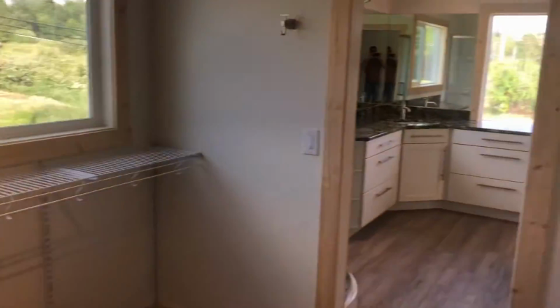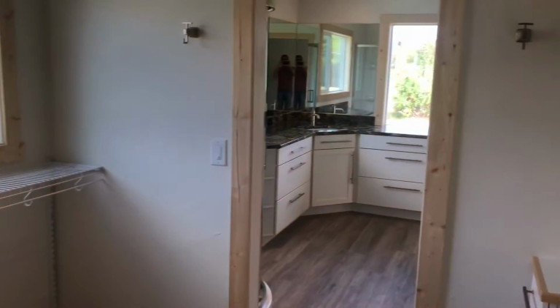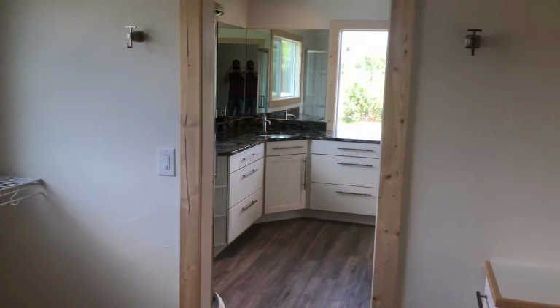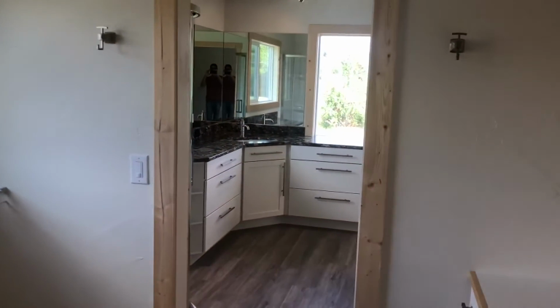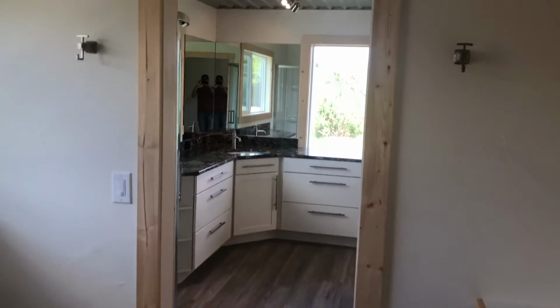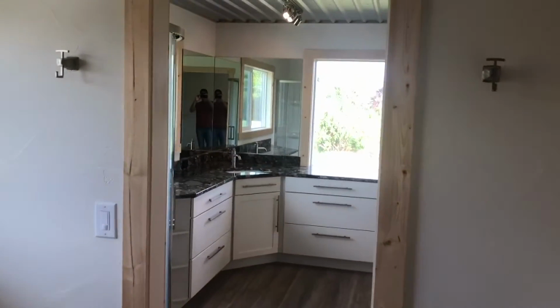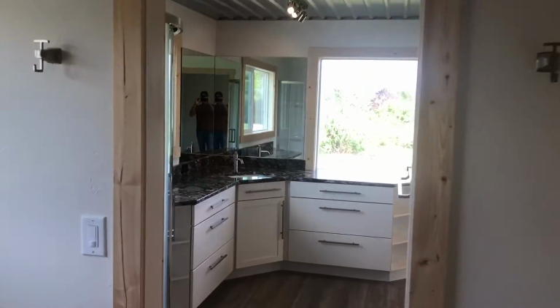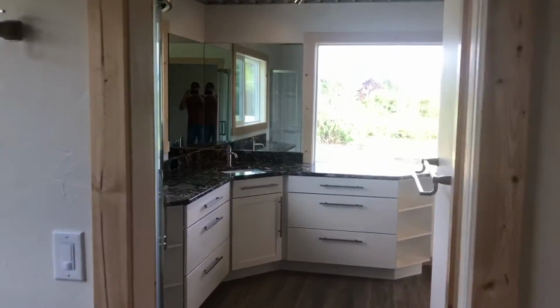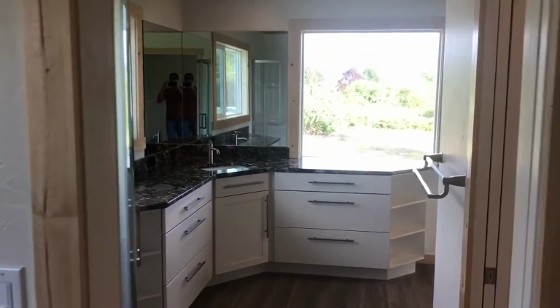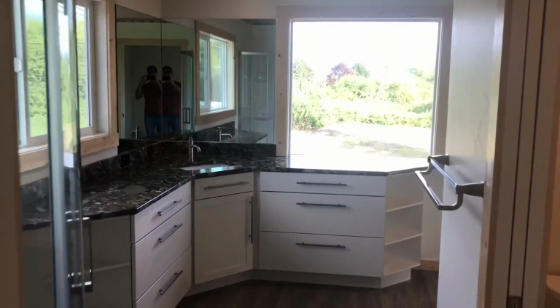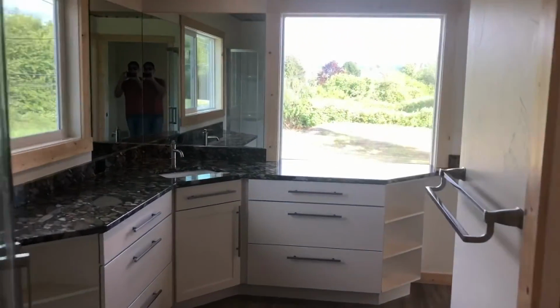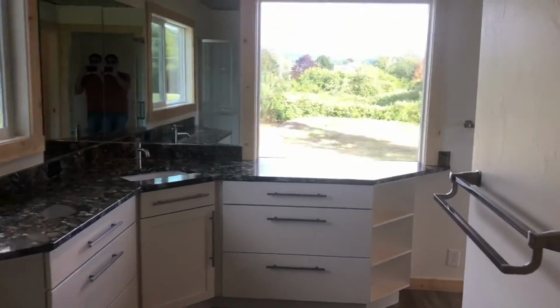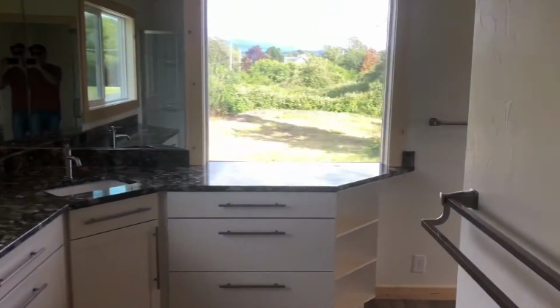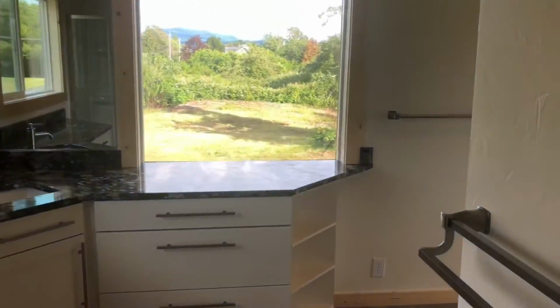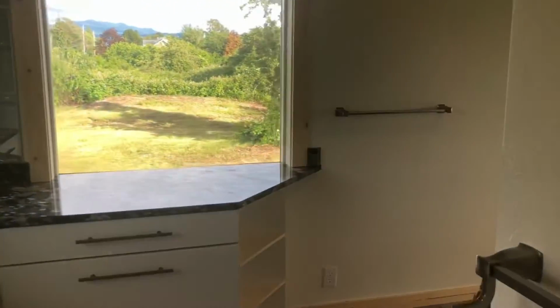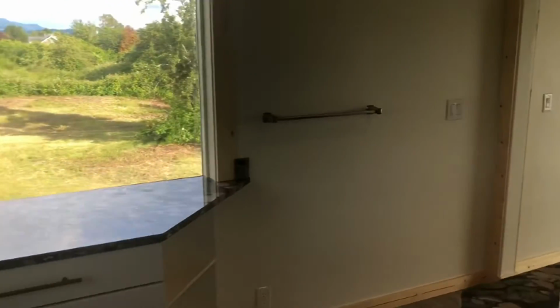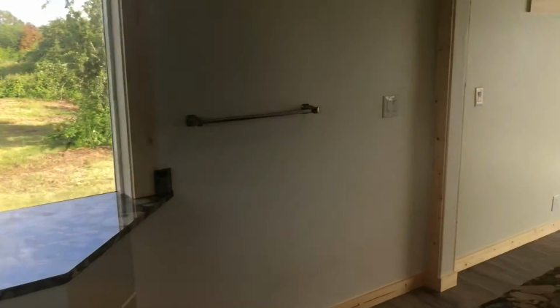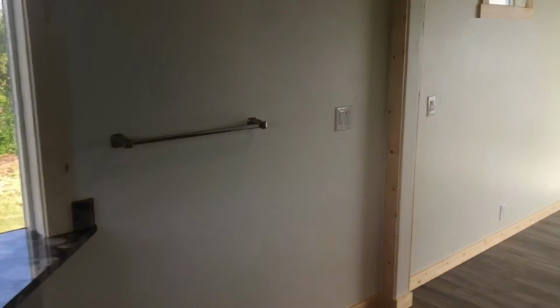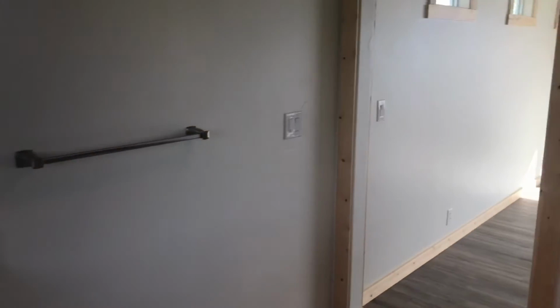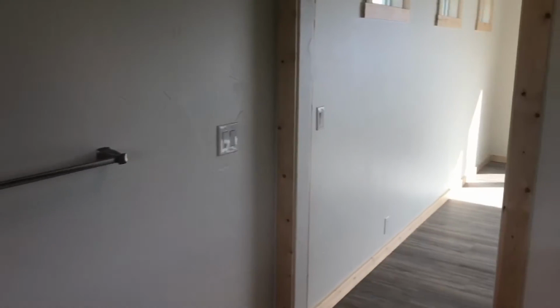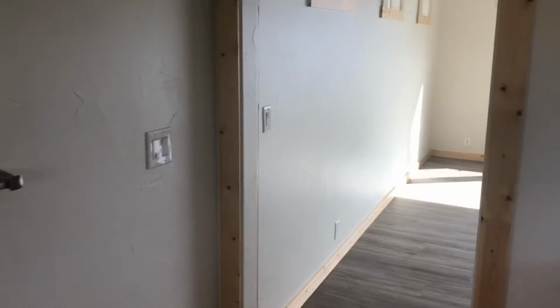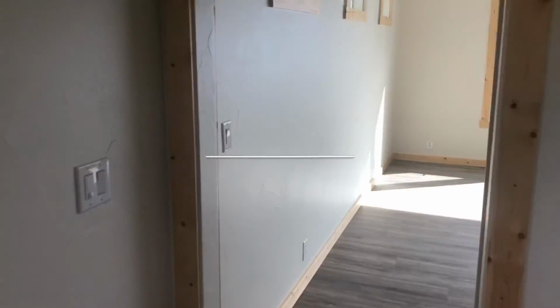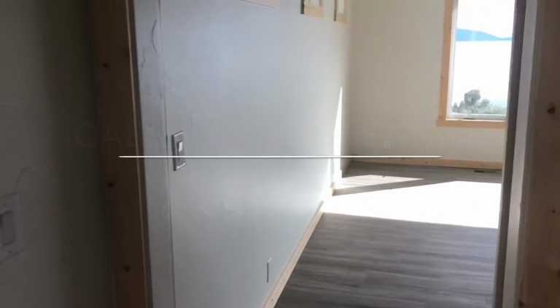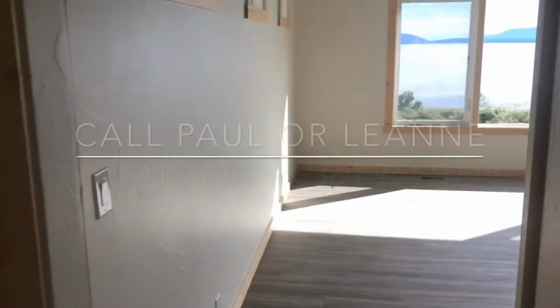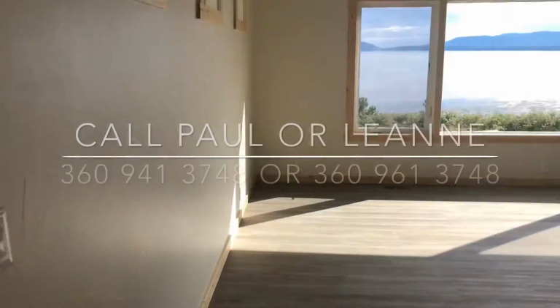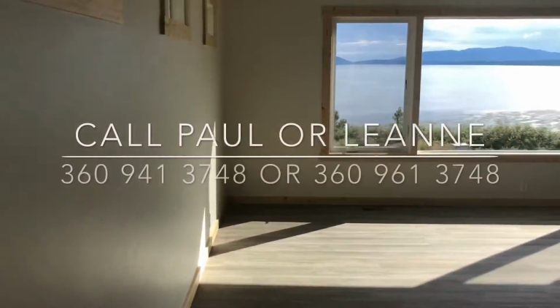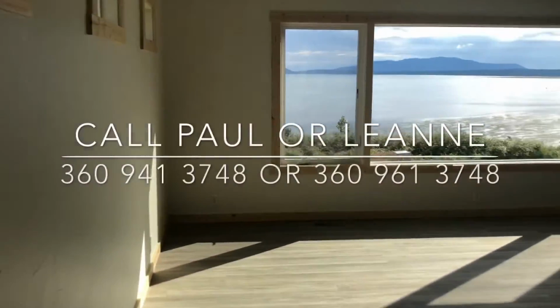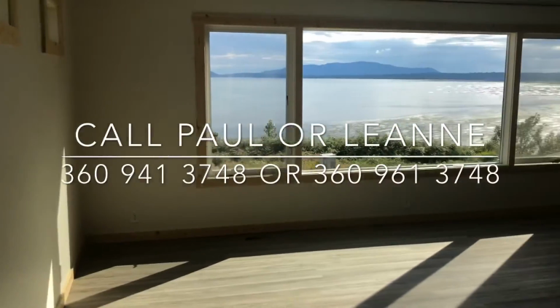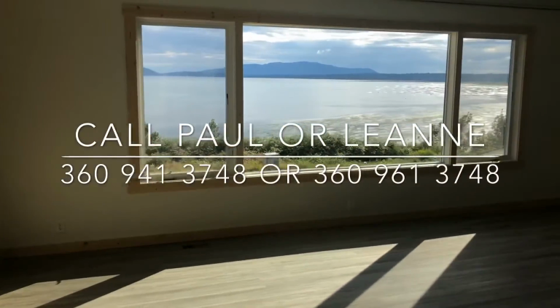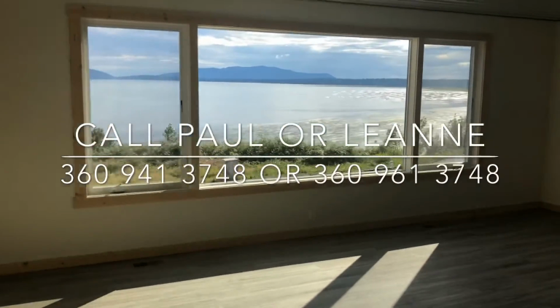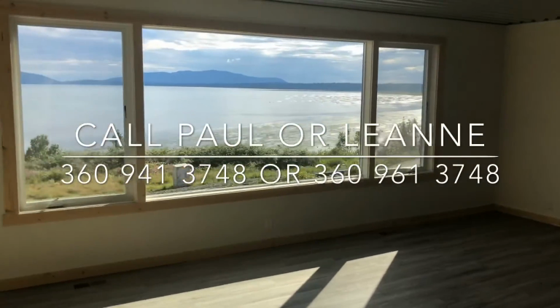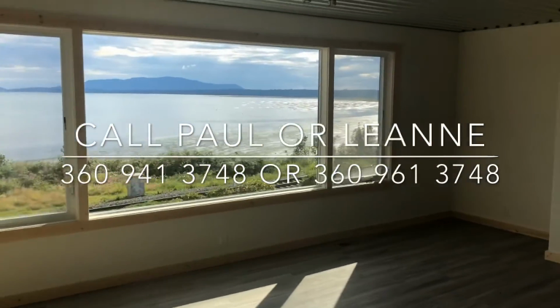And that's basically it. So if you're interested in renting this beautiful house, just contact me at 360-941-3748 and we can show it to you. We'll talk later. Thank you.